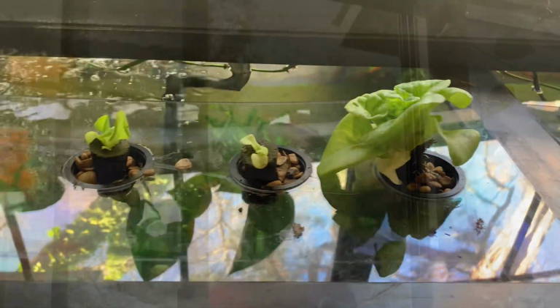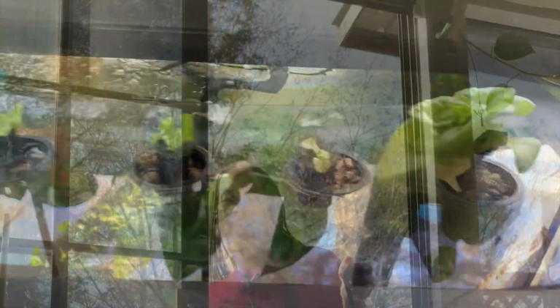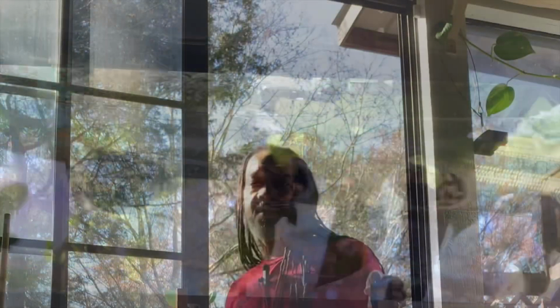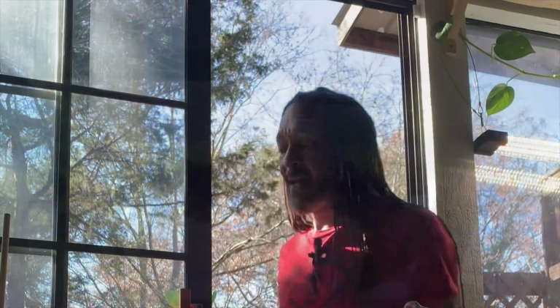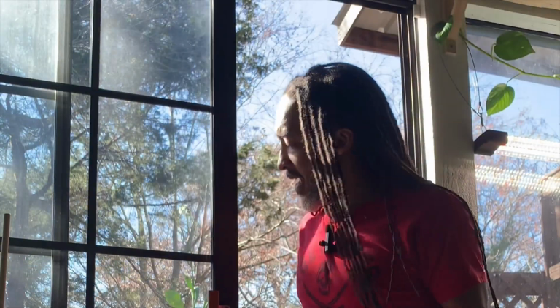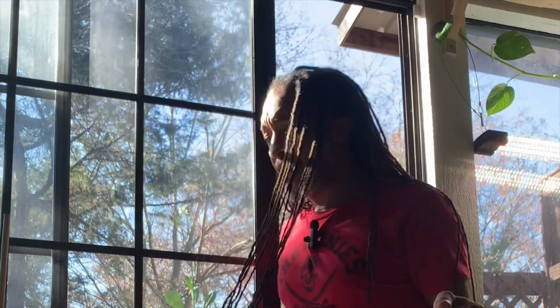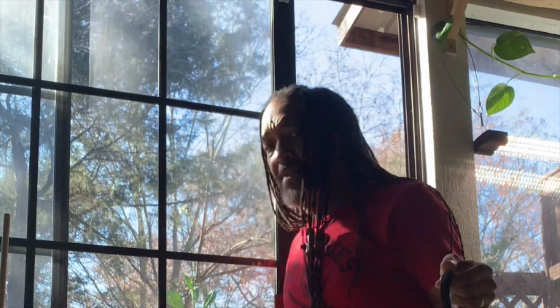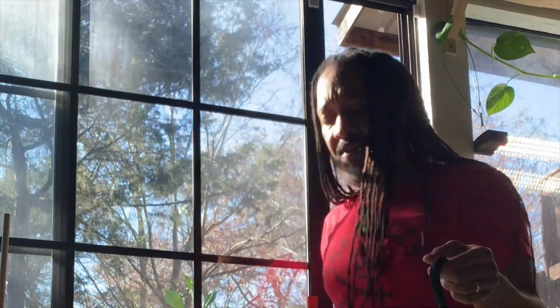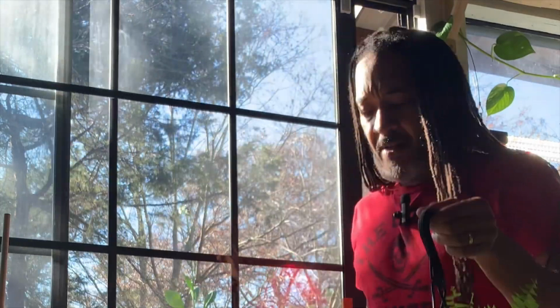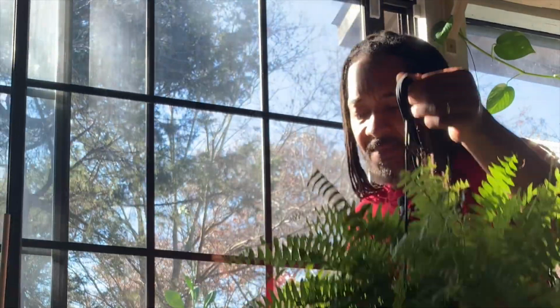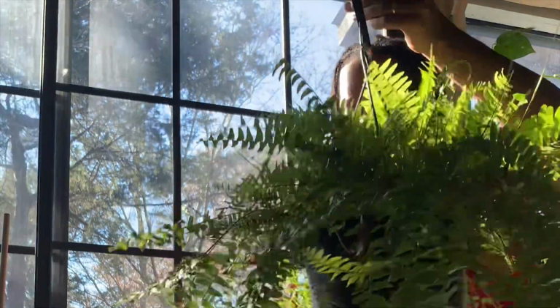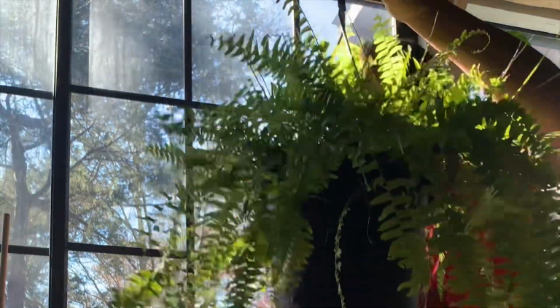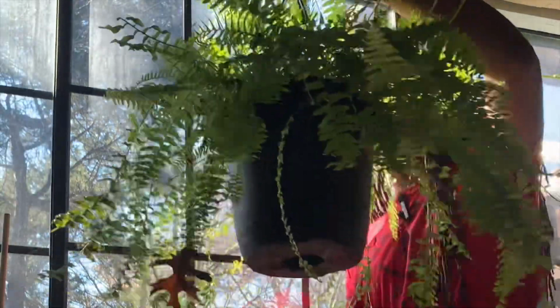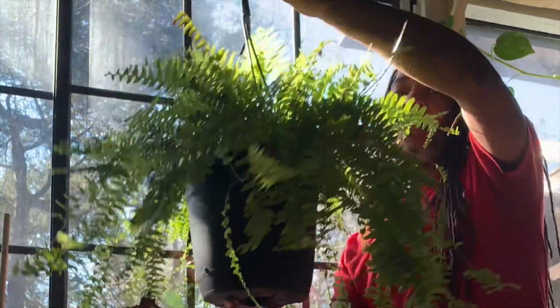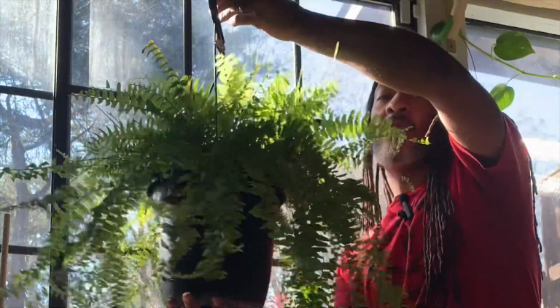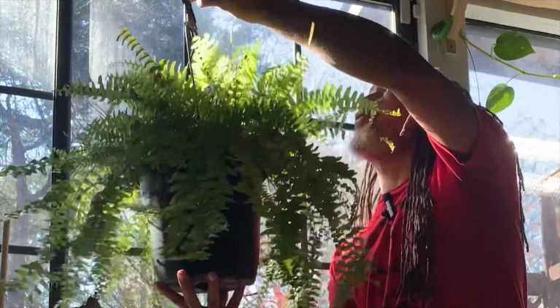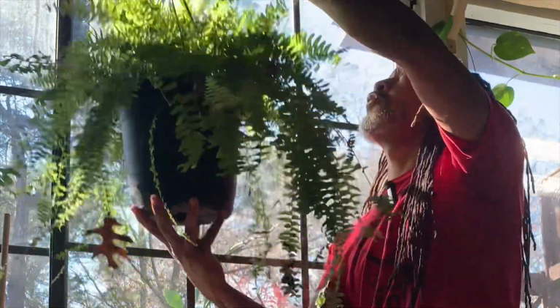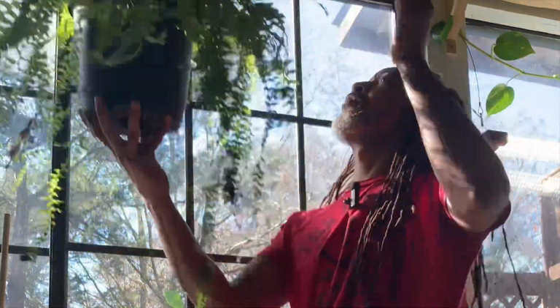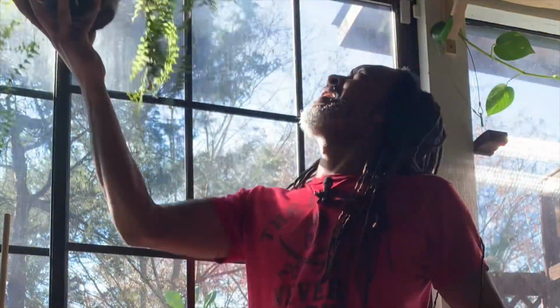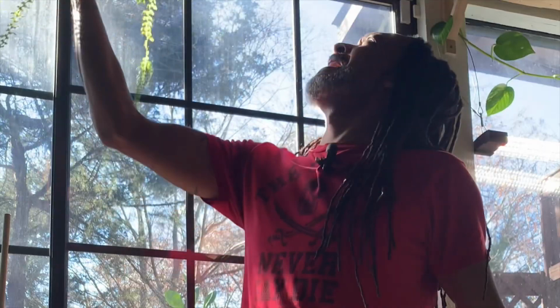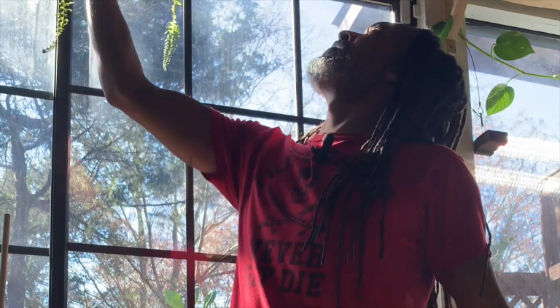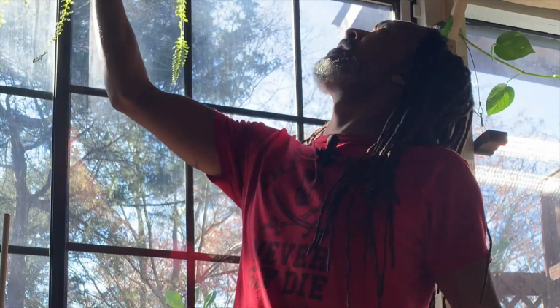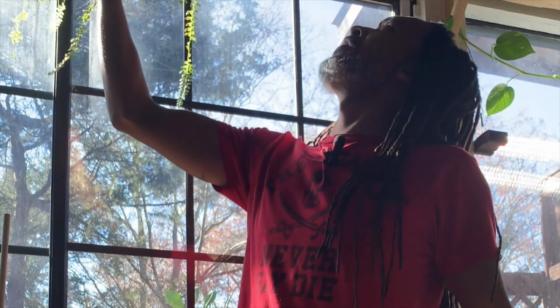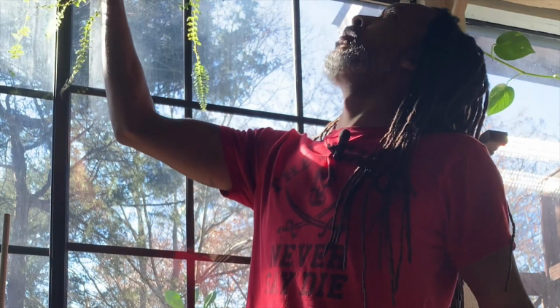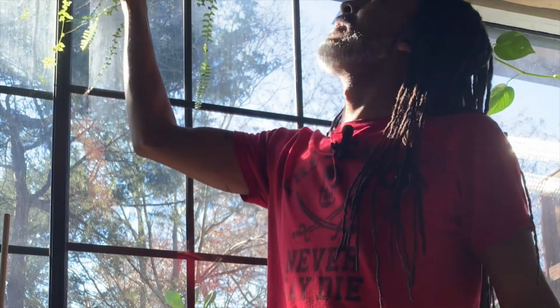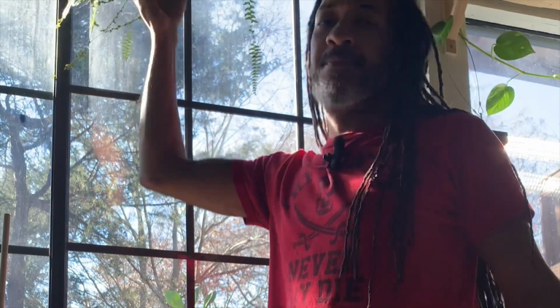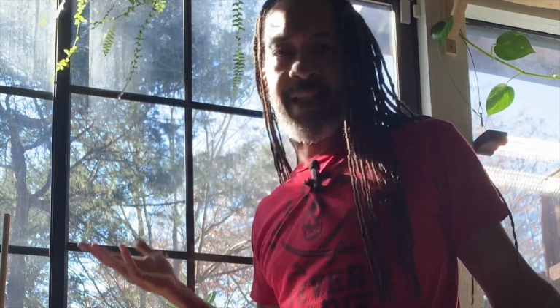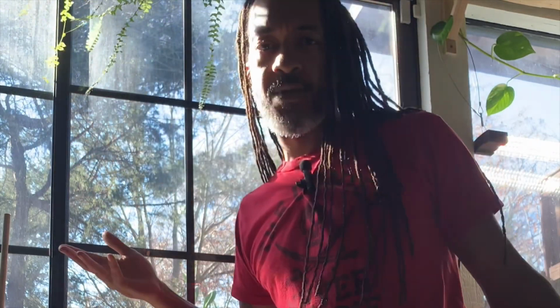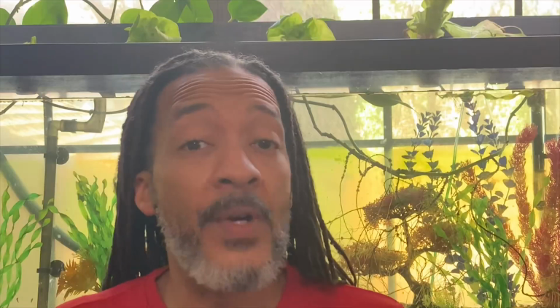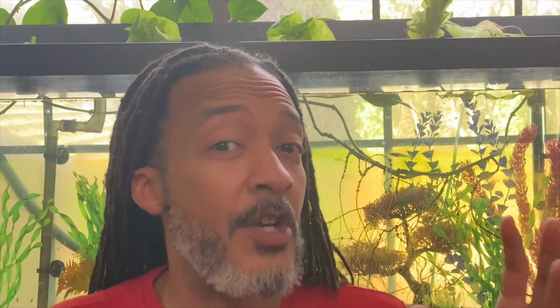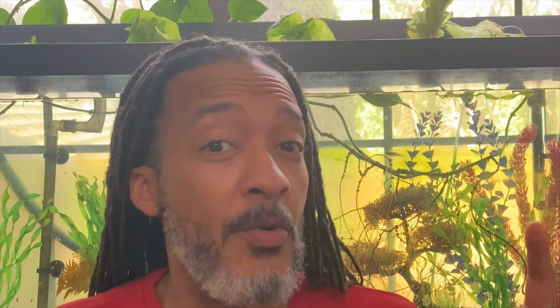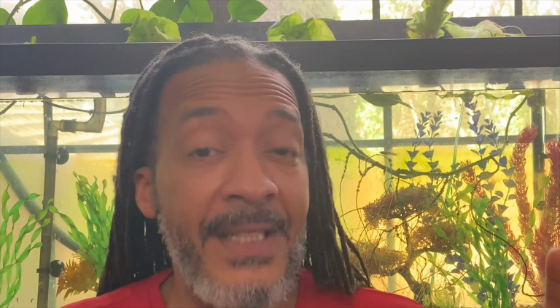Hey there, my friends, hope this message finds you well. As many of you know, as the cooler months start to approach, I transition a lot of my growing efforts indoors. What I want to talk with you about today actually deals with aquaponics.